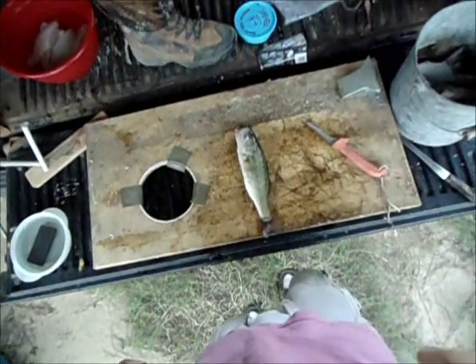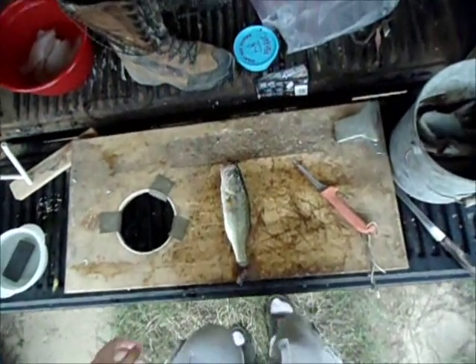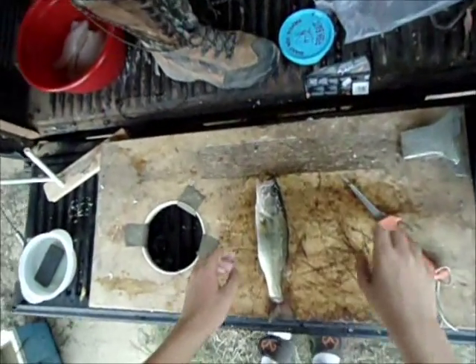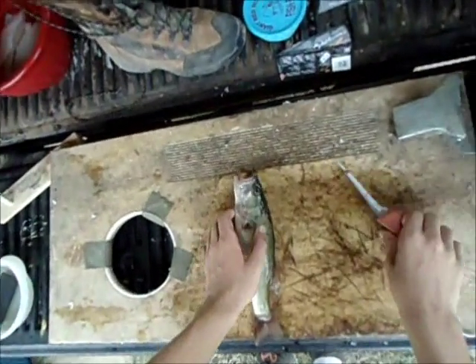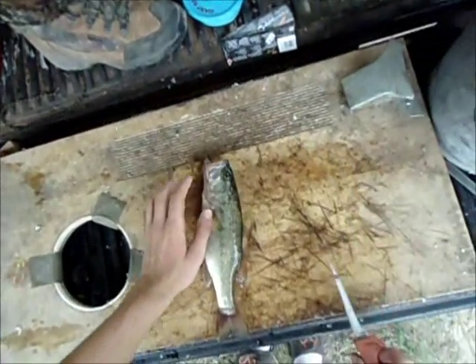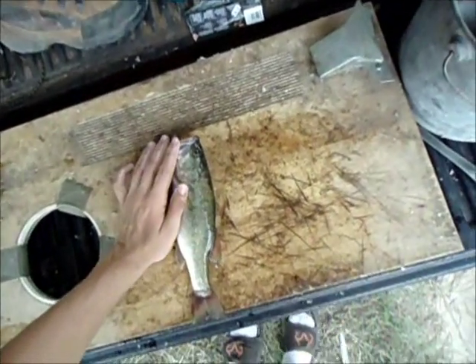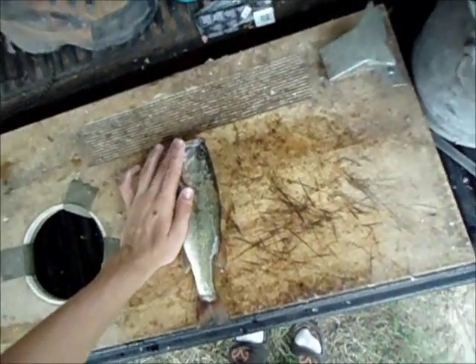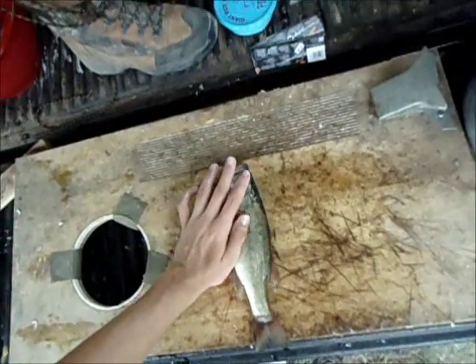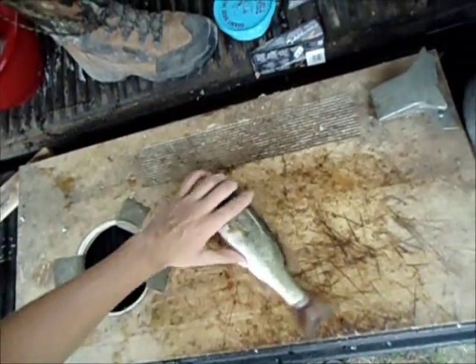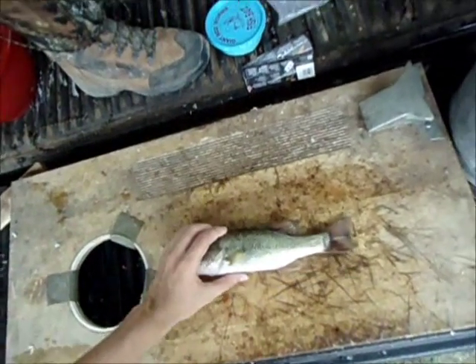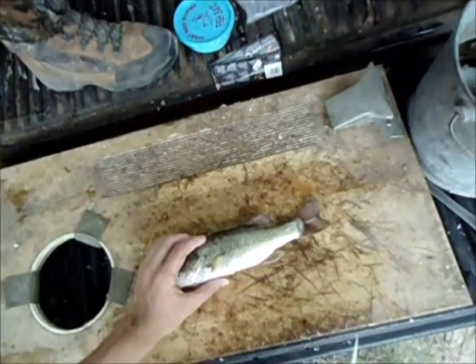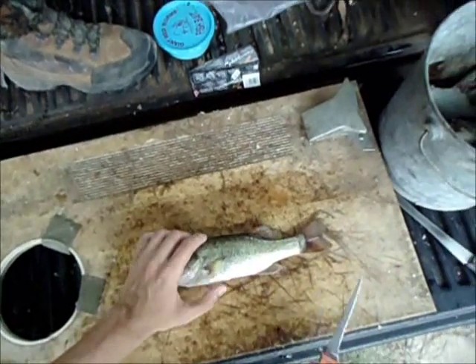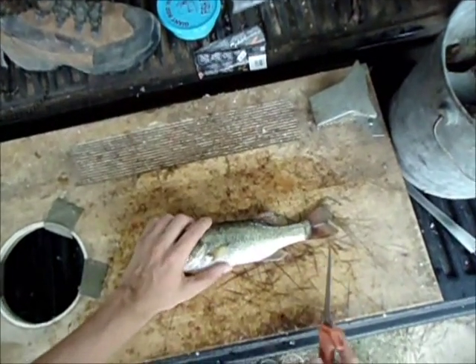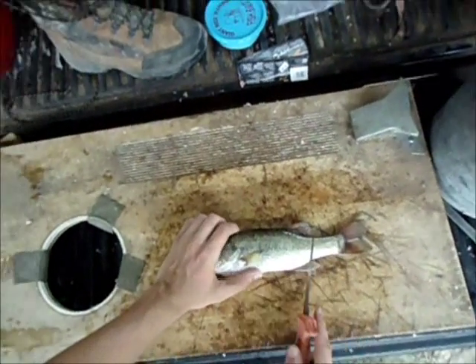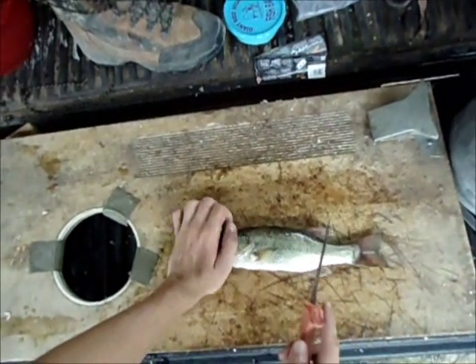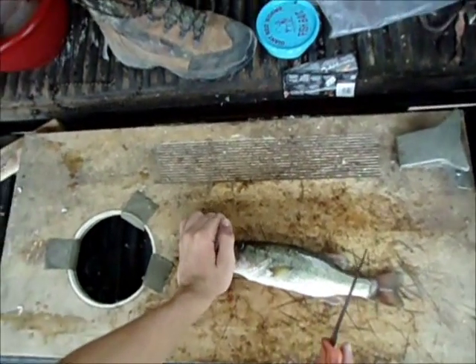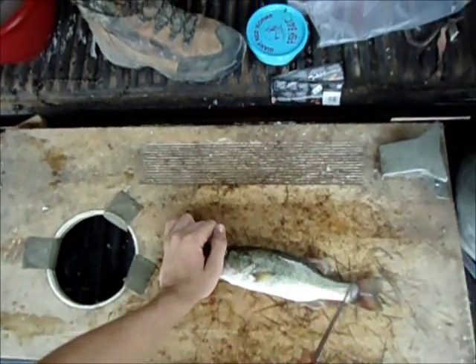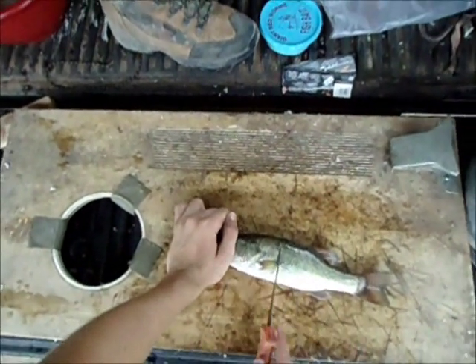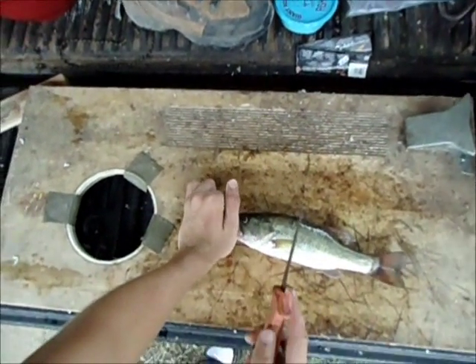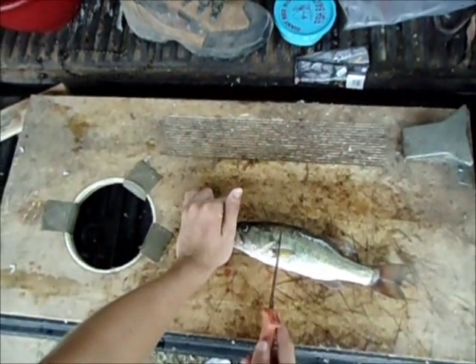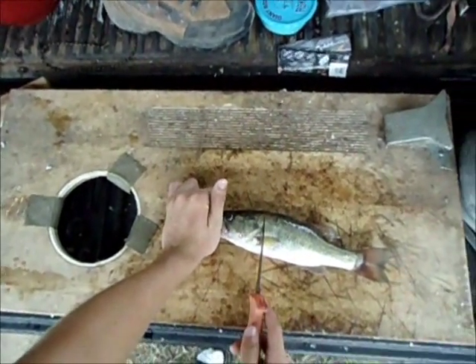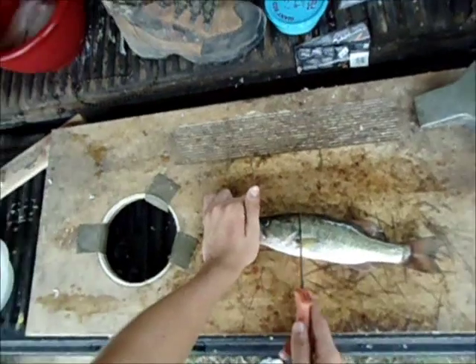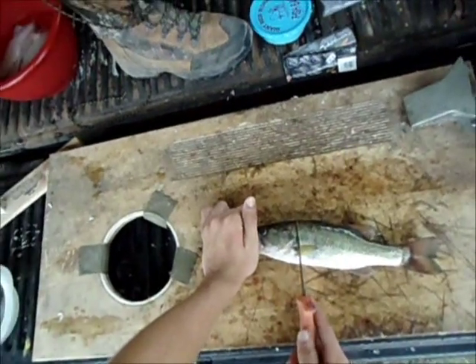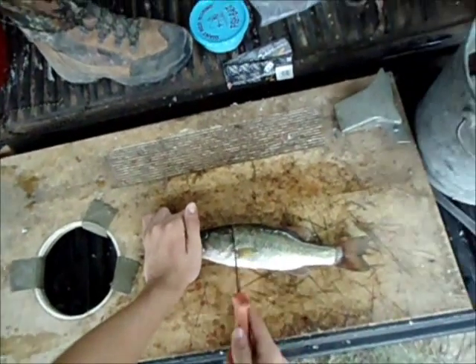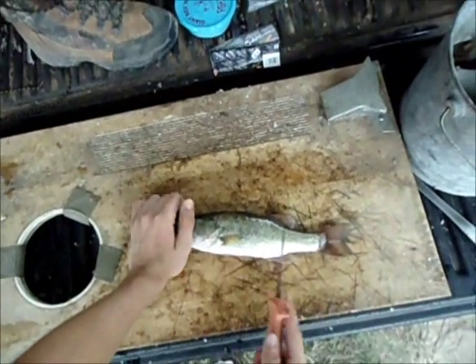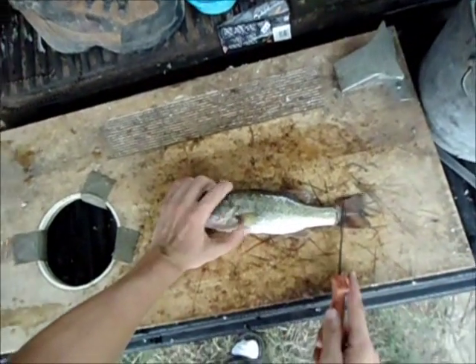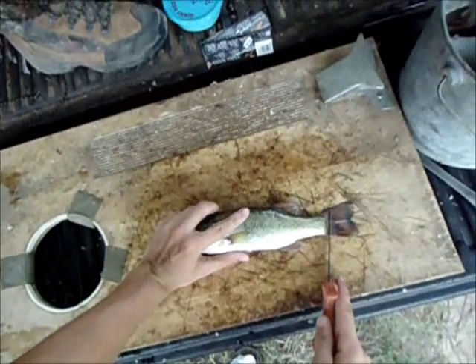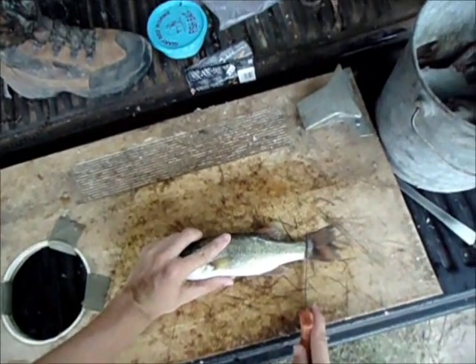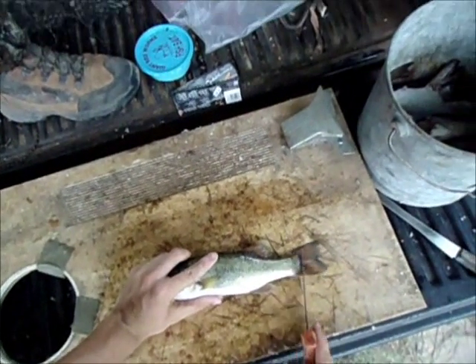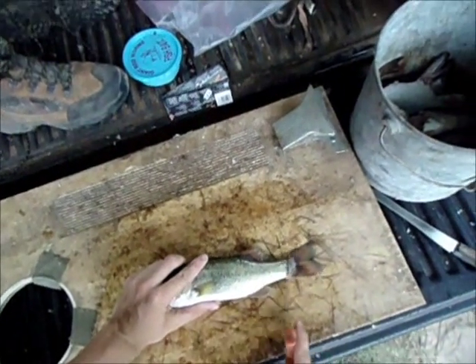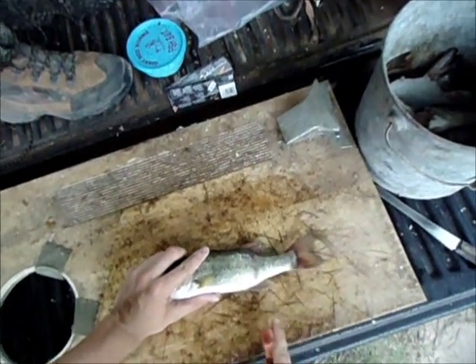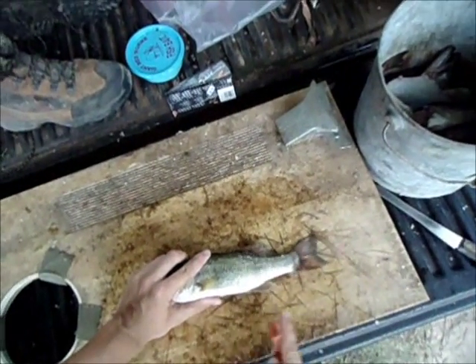I'm going to show you one more way — it's the last way I'm going to show you how to clean bass. This is going to be preparing the whole fish with the head on it. You can take the head off if you want, but I don't like to because it looks really cool.